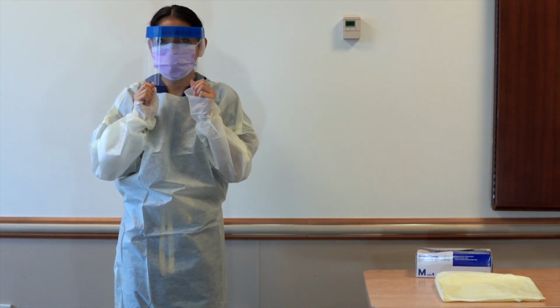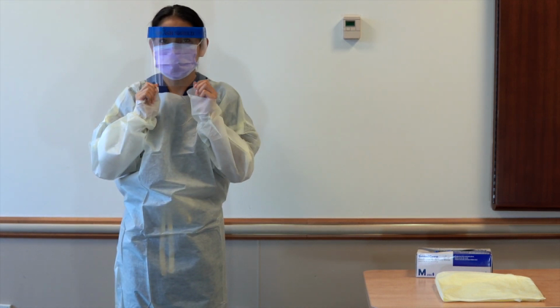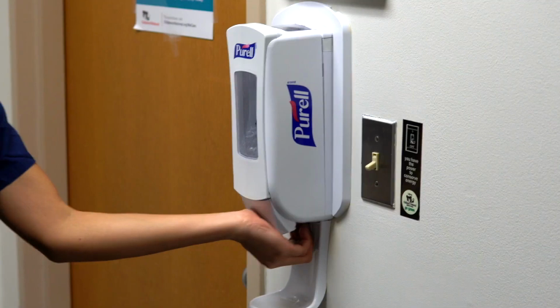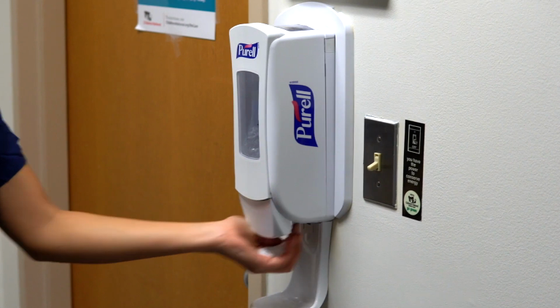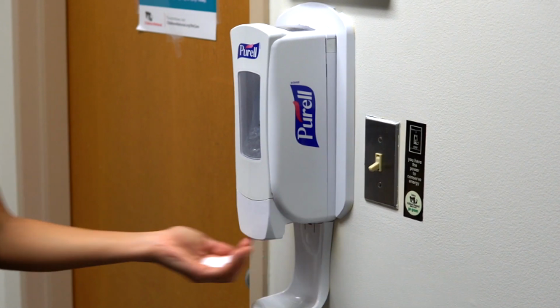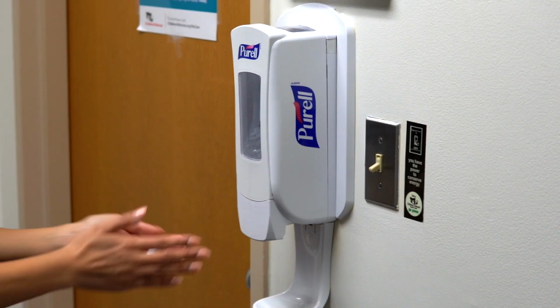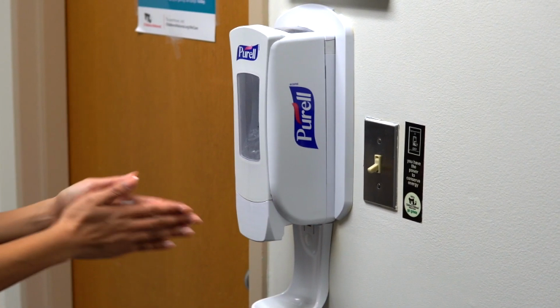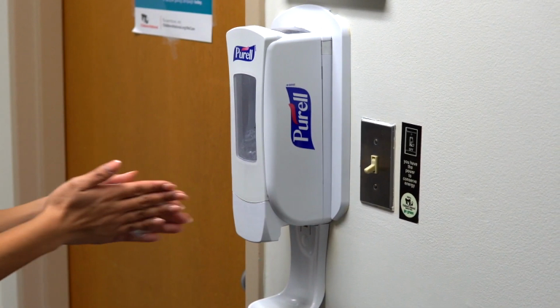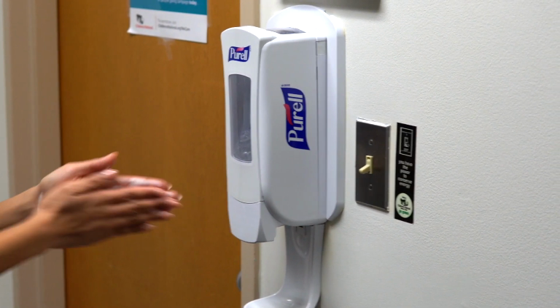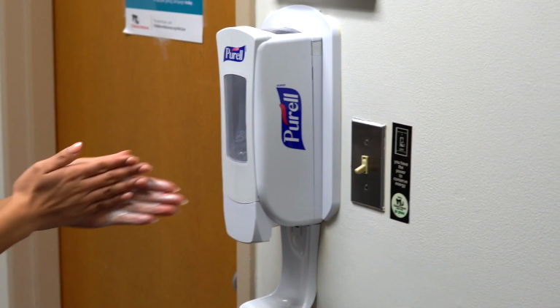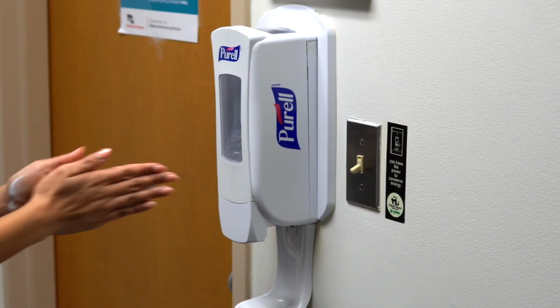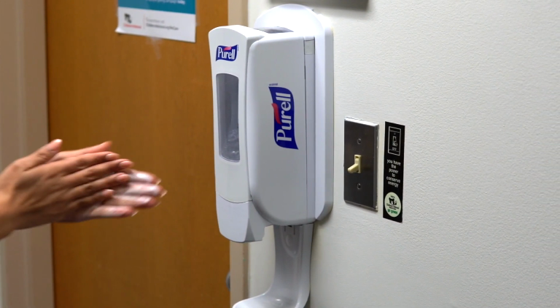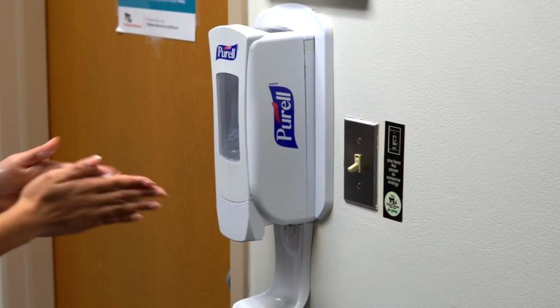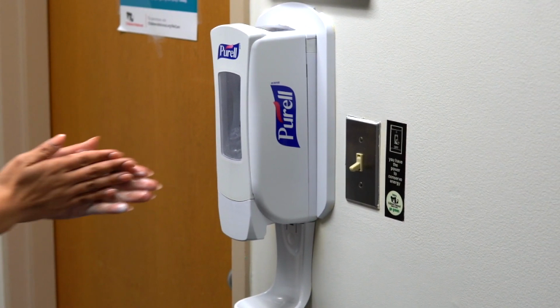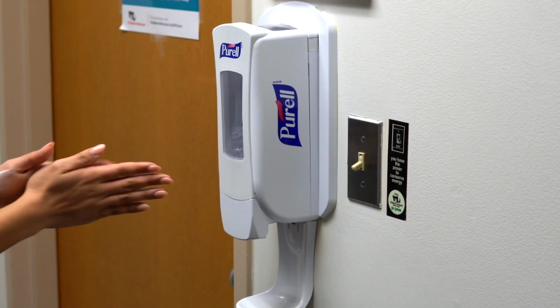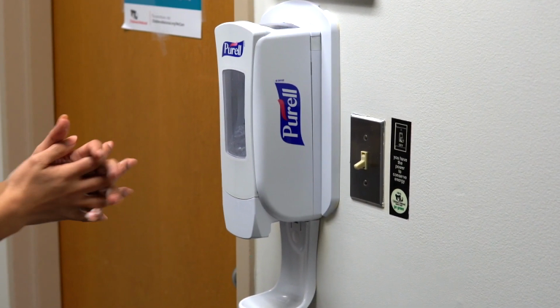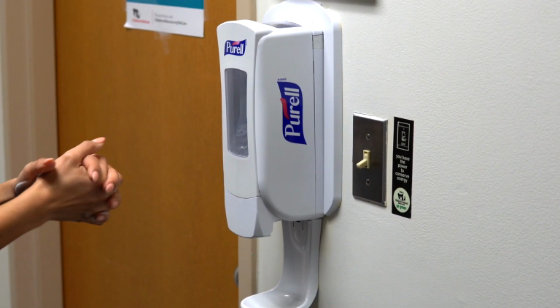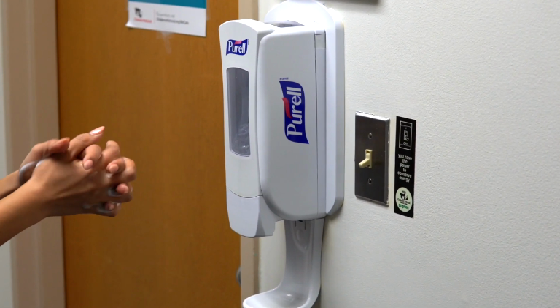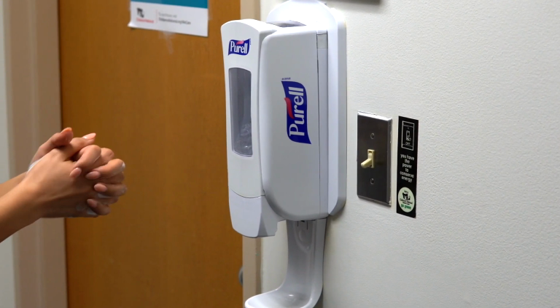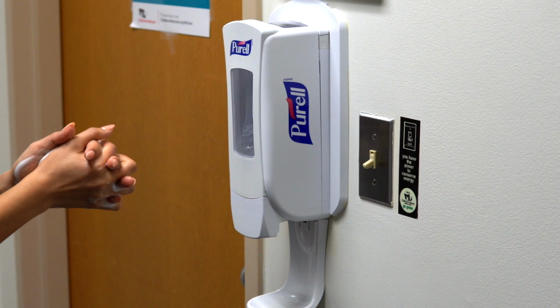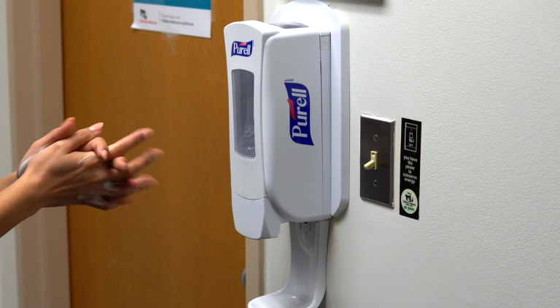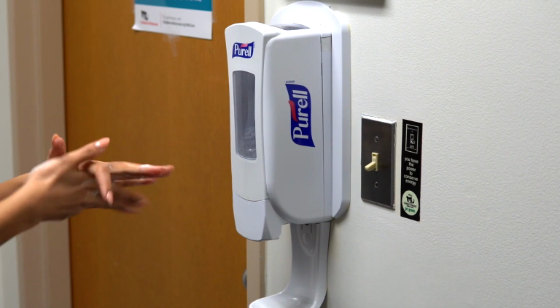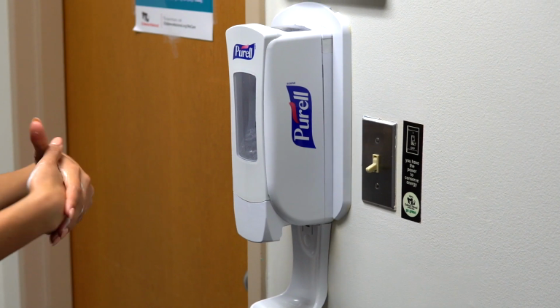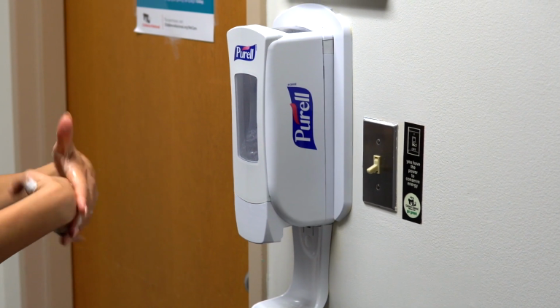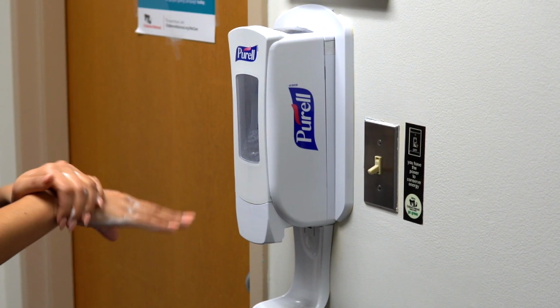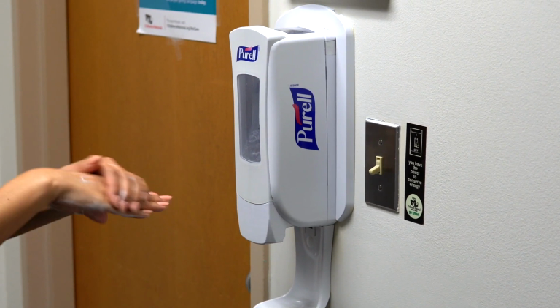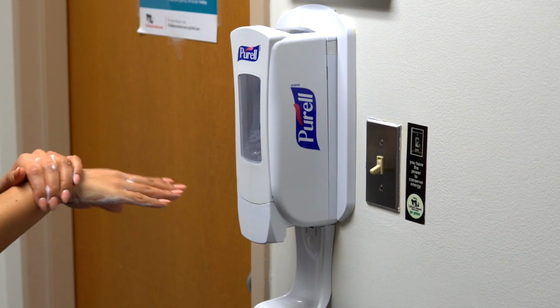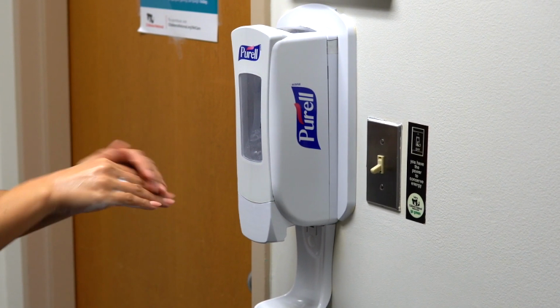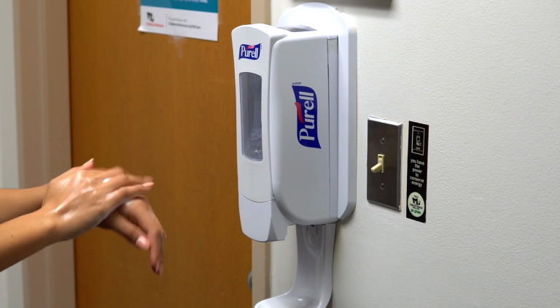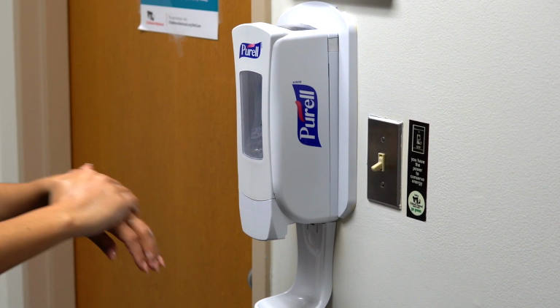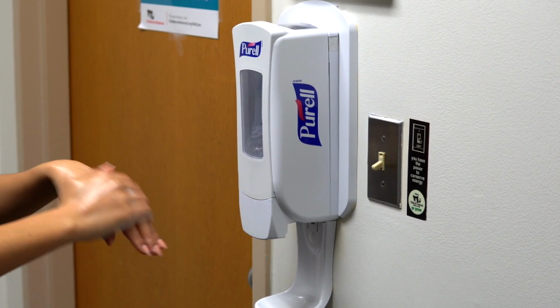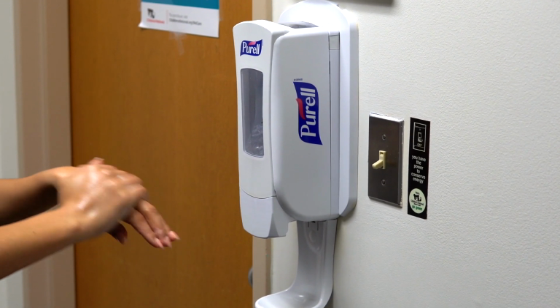Perform hand hygiene. Sanitize or wash all areas of hands: palms, fingertips, back of hands, between fingers and thumbs.